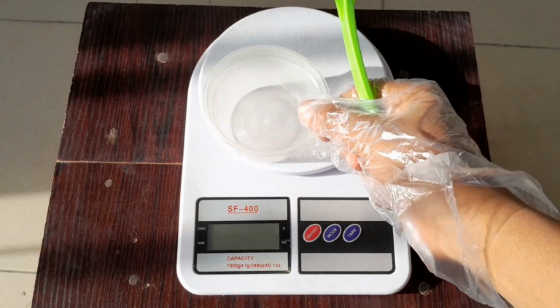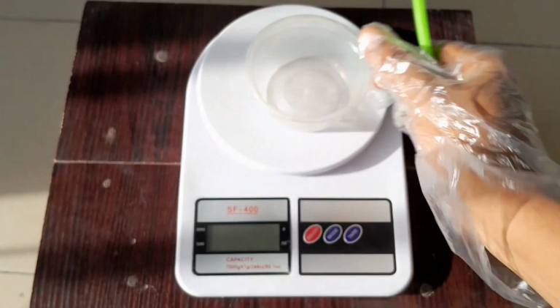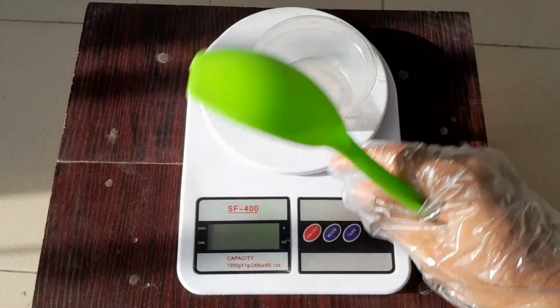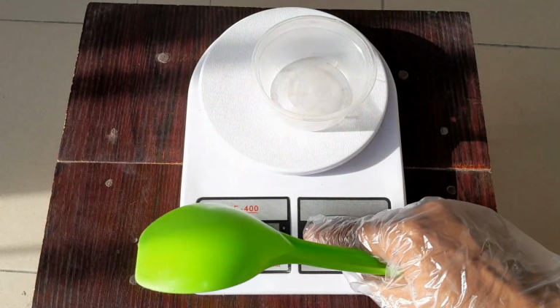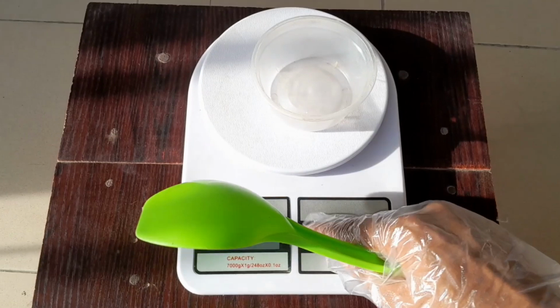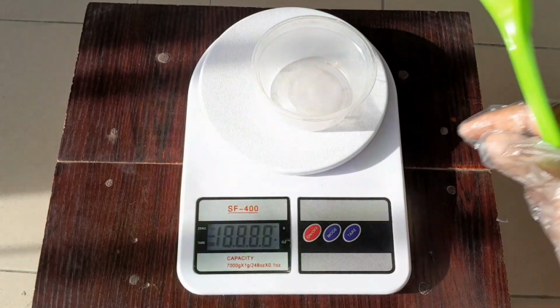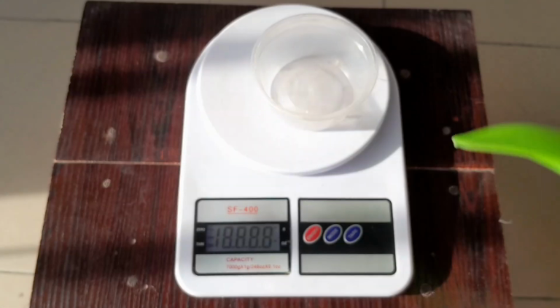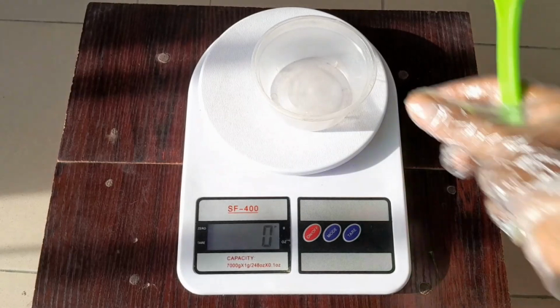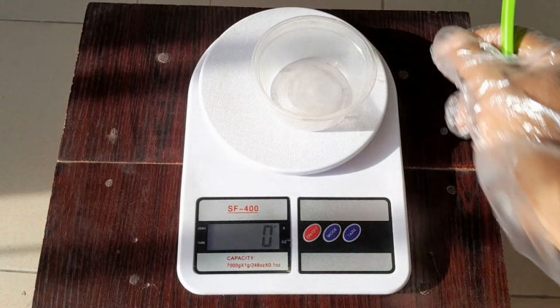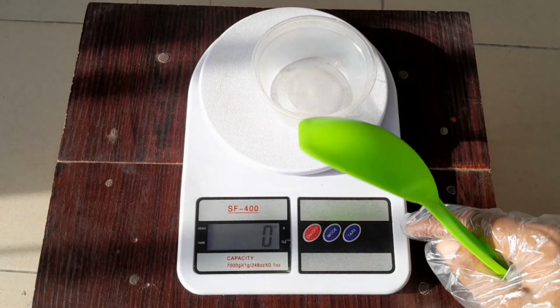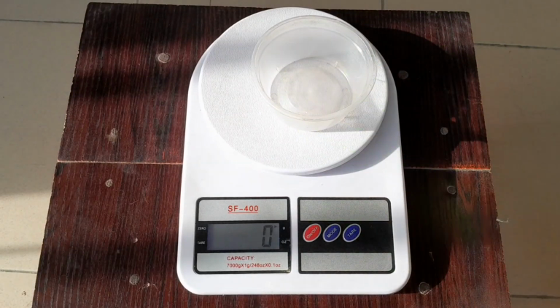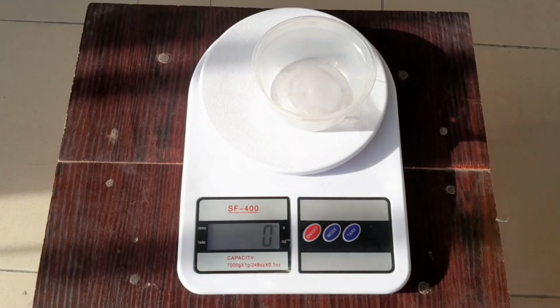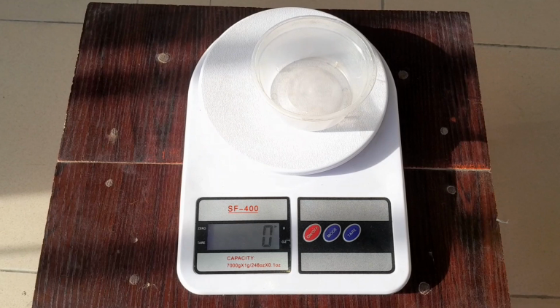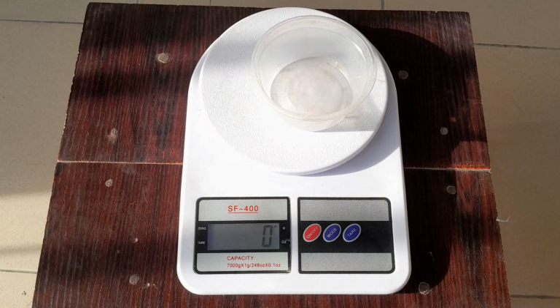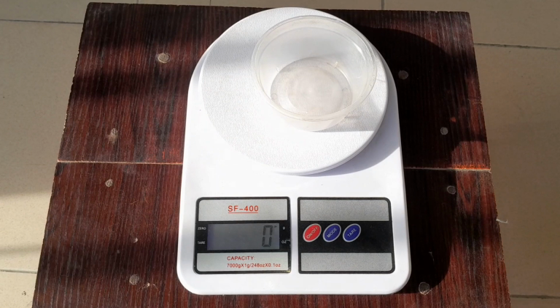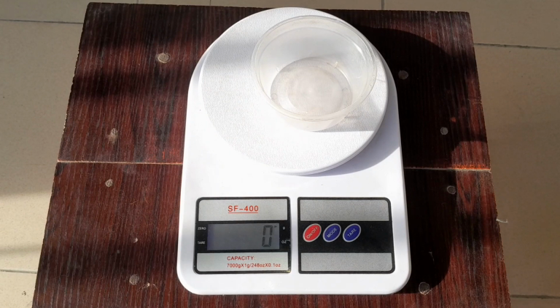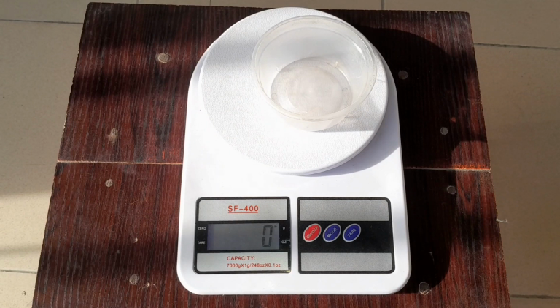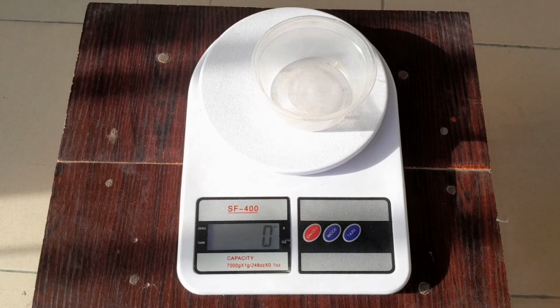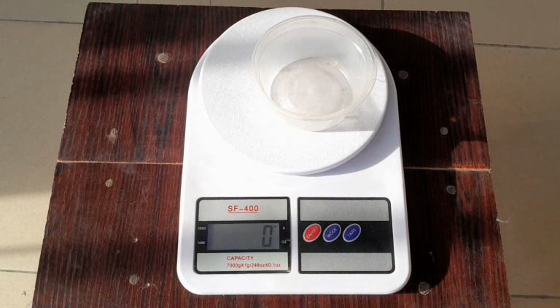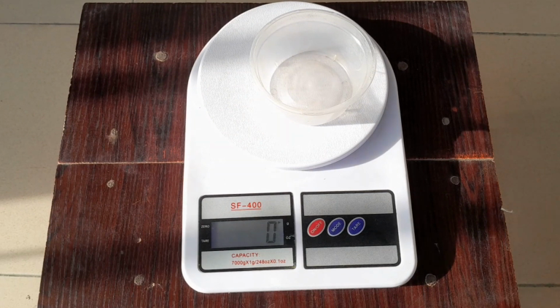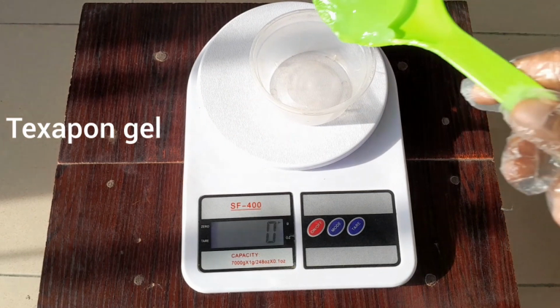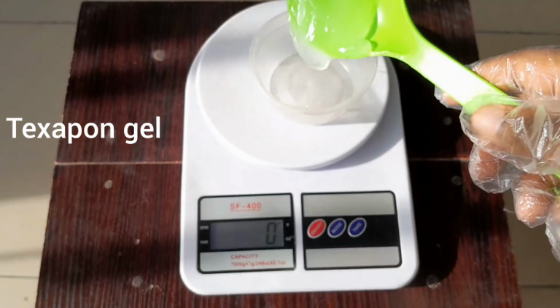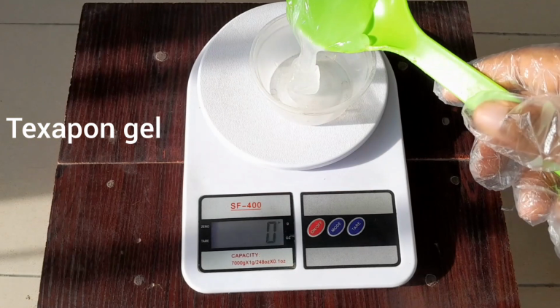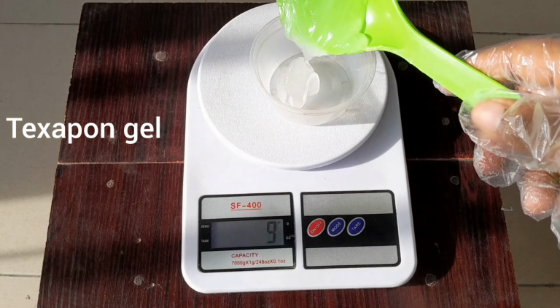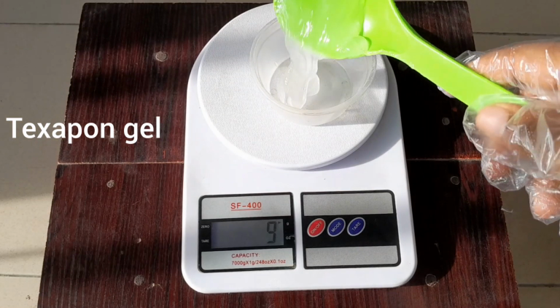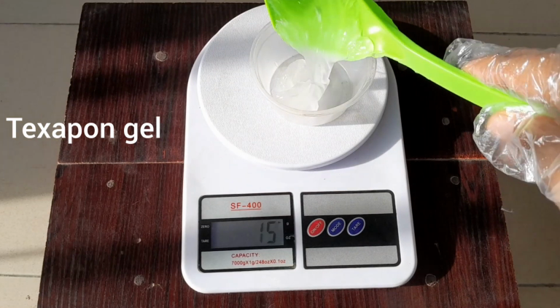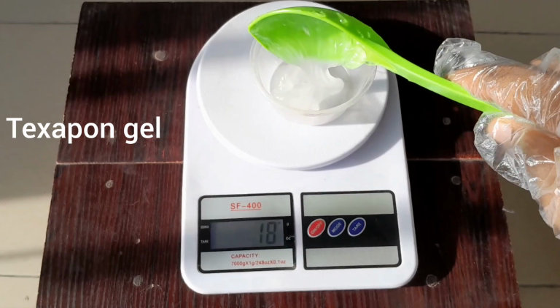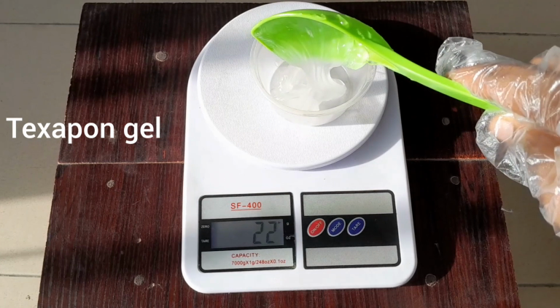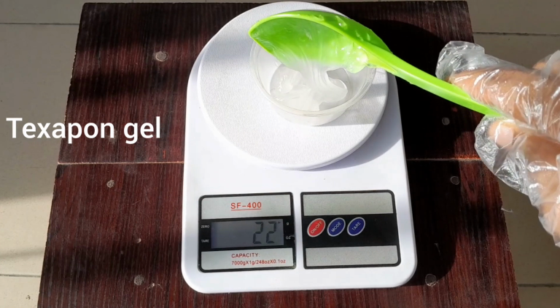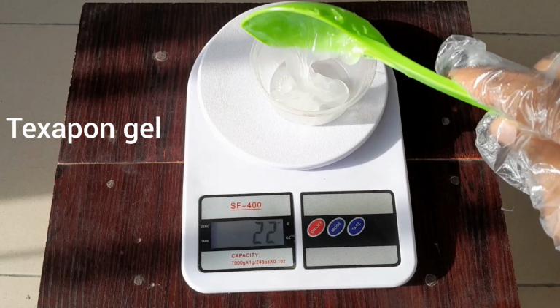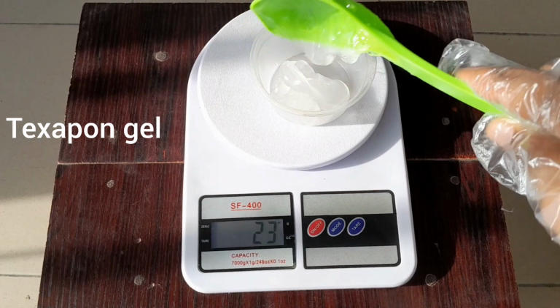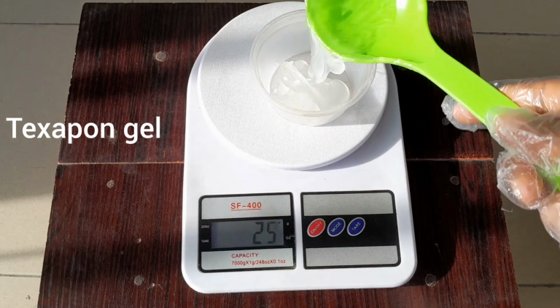With this method you are not going to spend so much in producing your powder detergent. I'm going to start by measuring all the chemicals needed for this production. I will start with texapone gel — all the measurements will be listed in the description of this video.